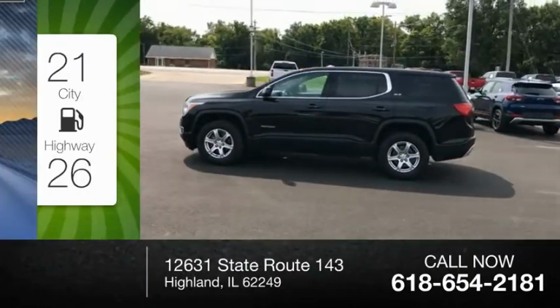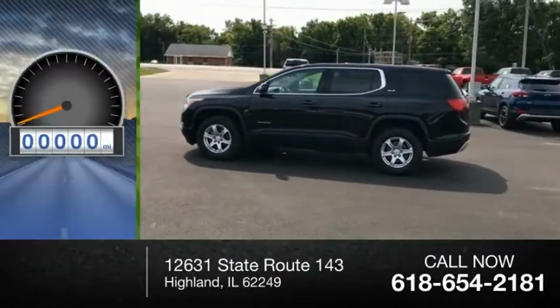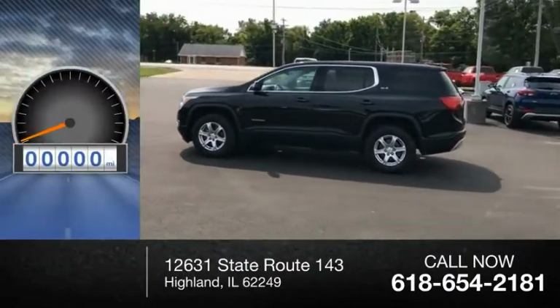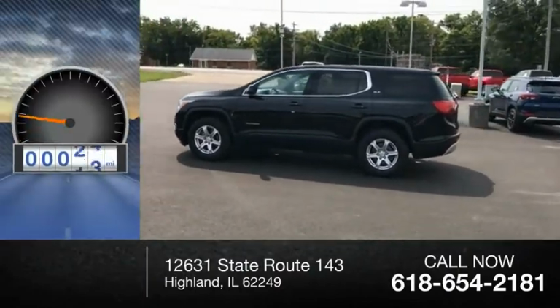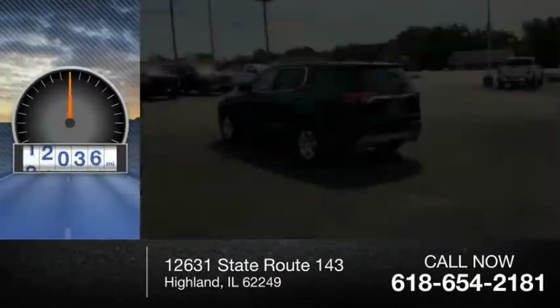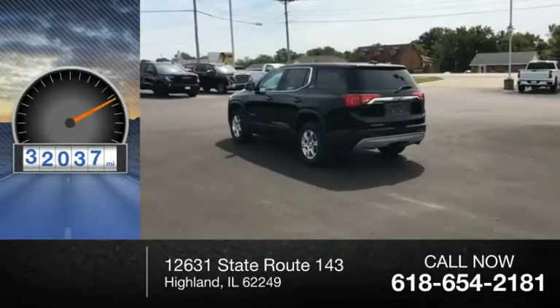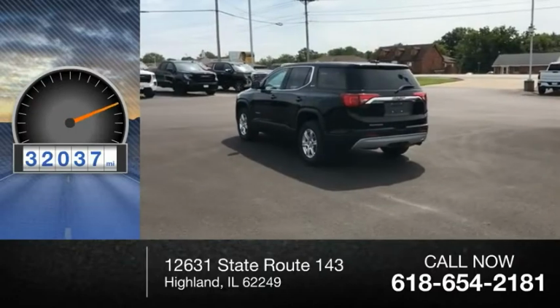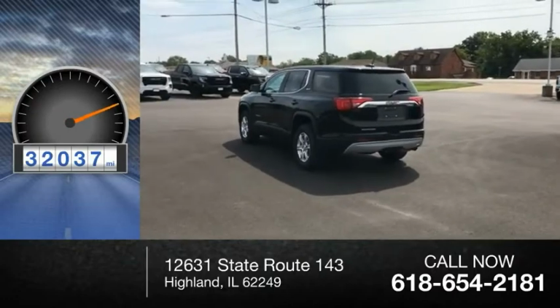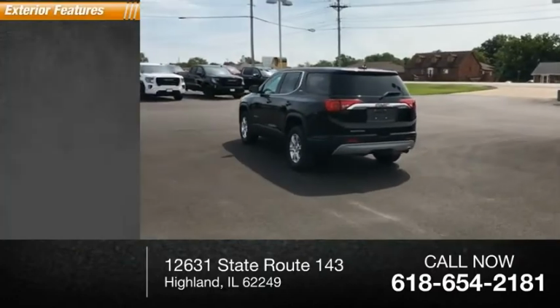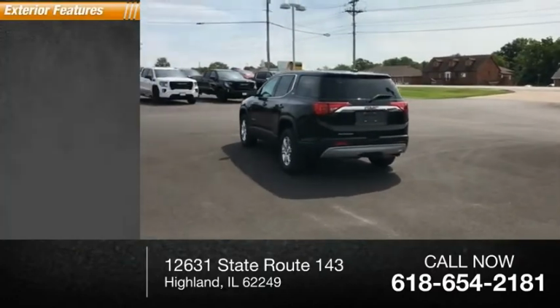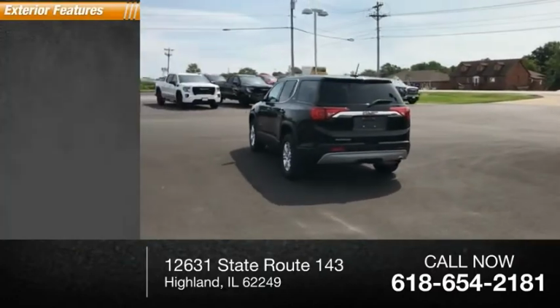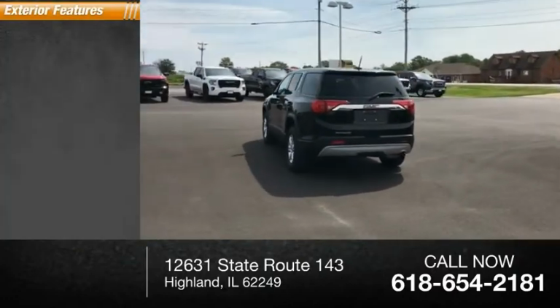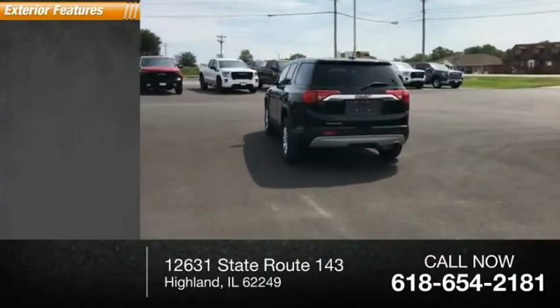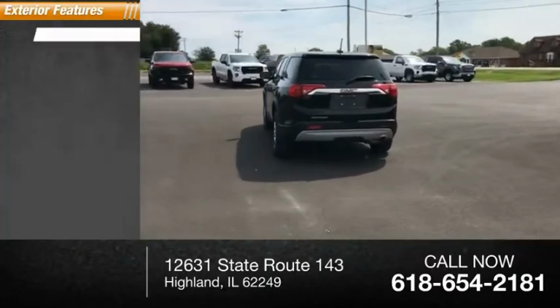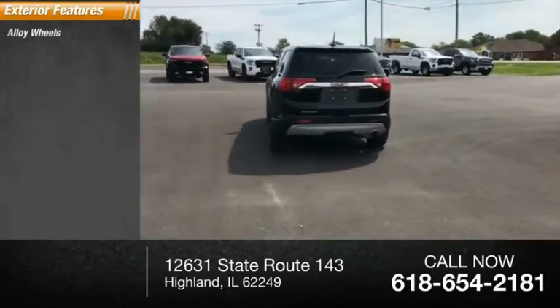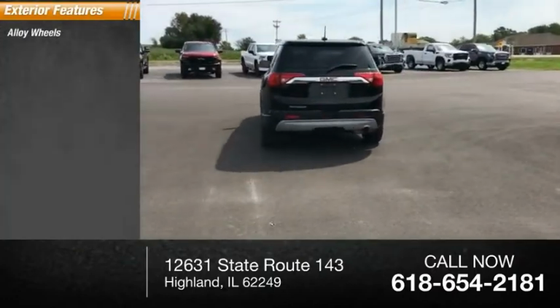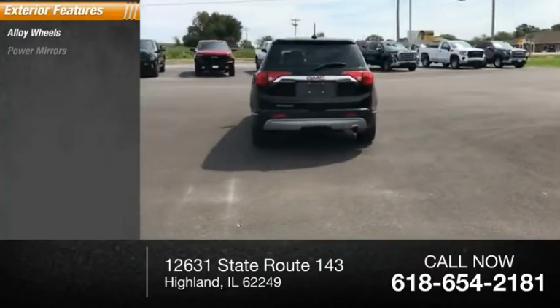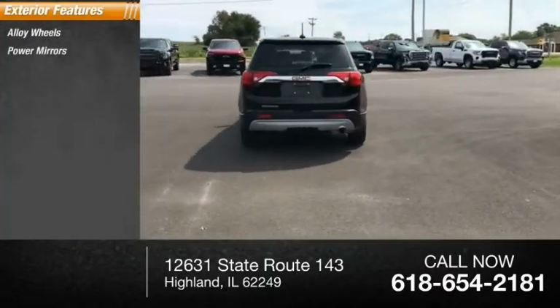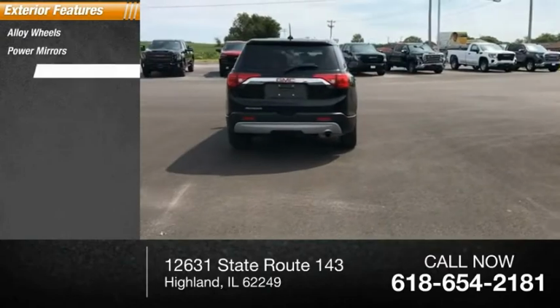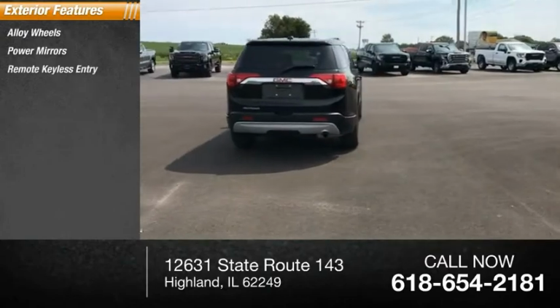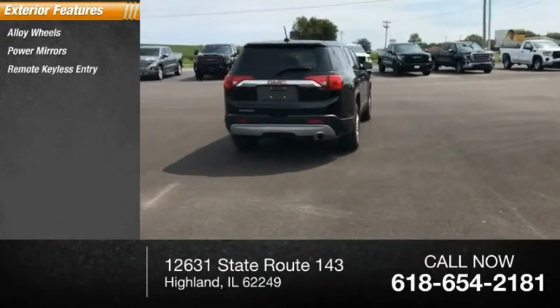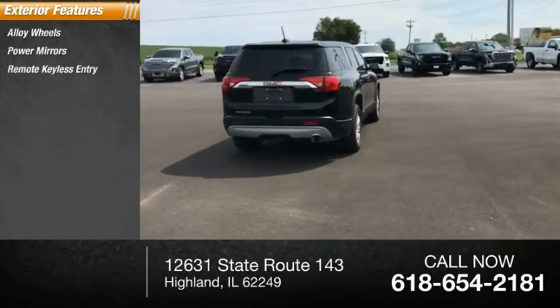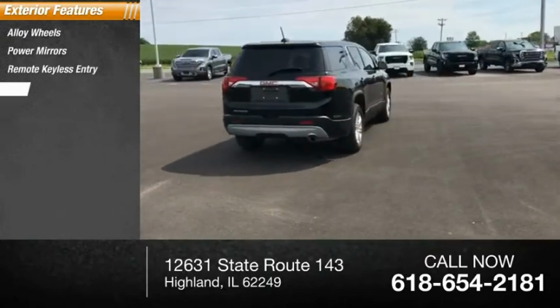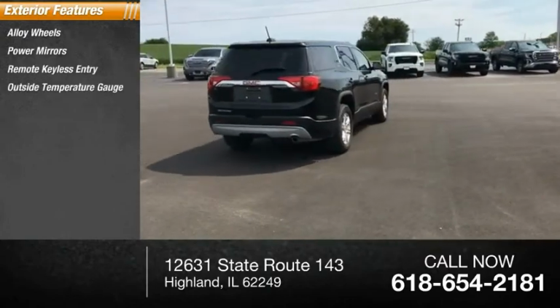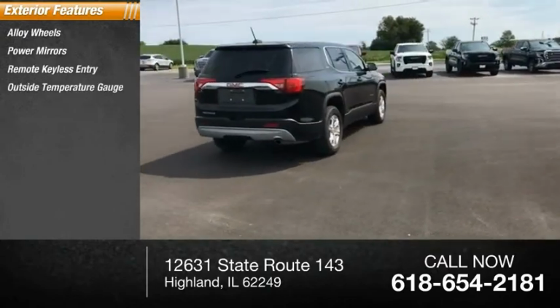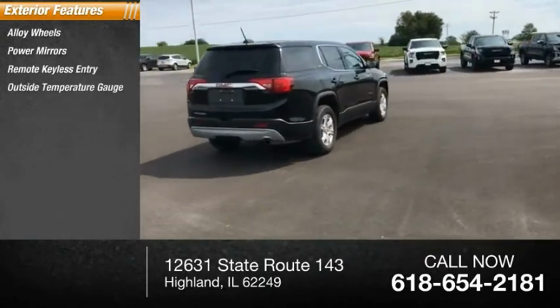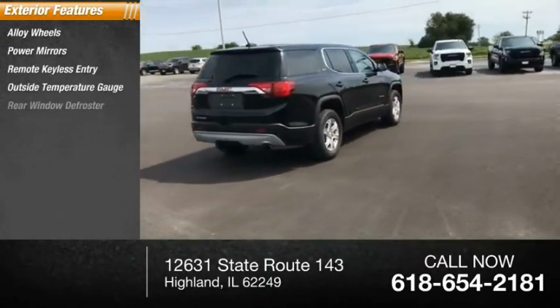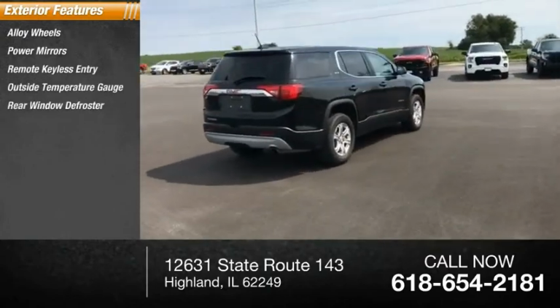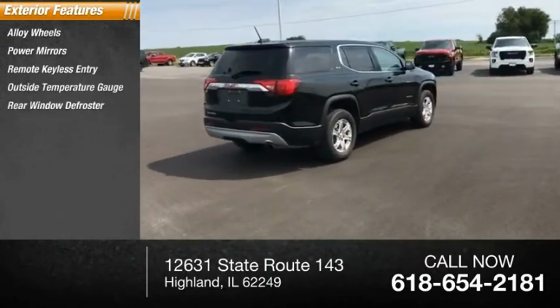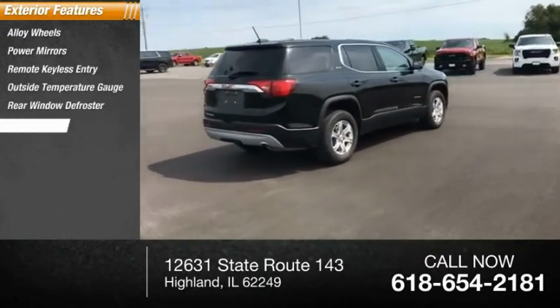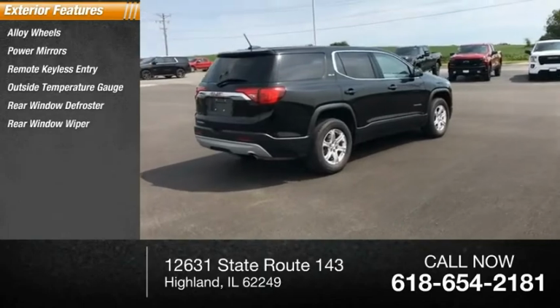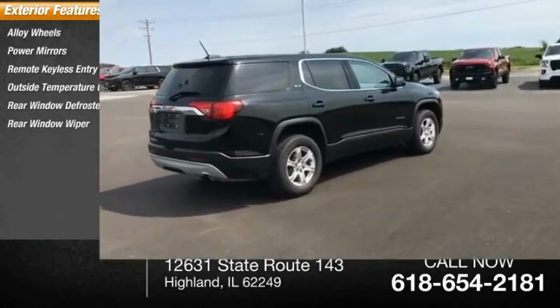This vehicle has less than 35,000 miles. Here are some of this vehicle's great options: alloy wheels, power mirrors, remote keyless entry, outside temperature gauge, rear window defroster, rear window wiper.